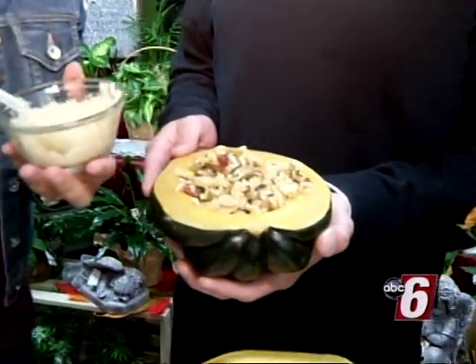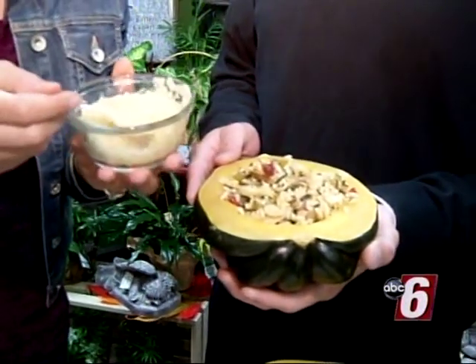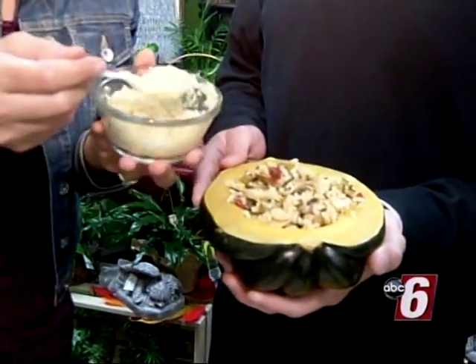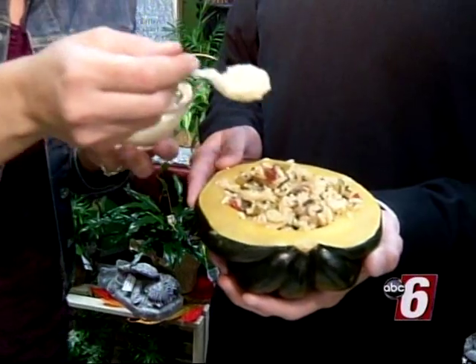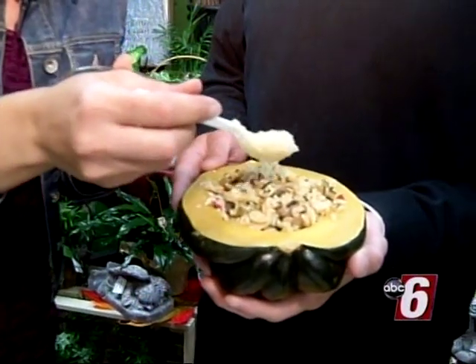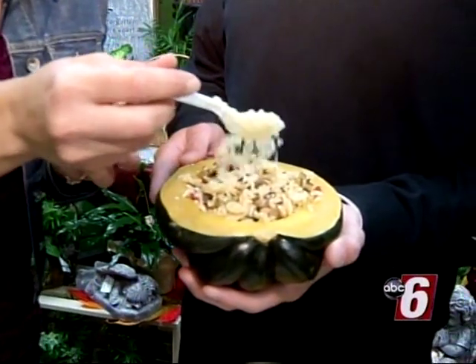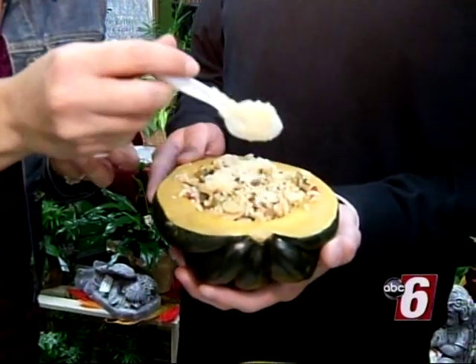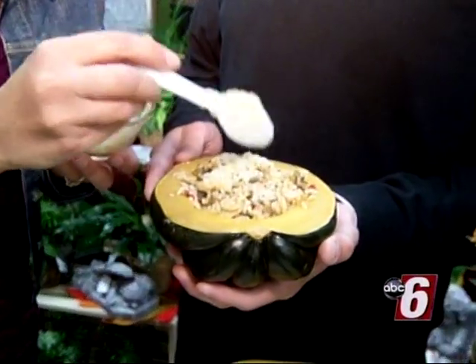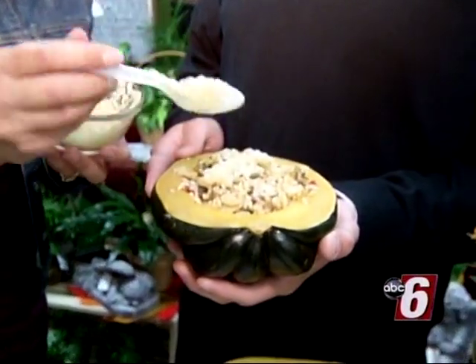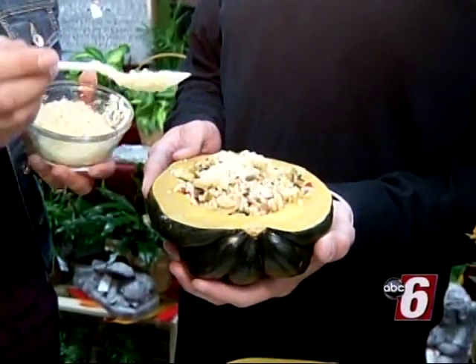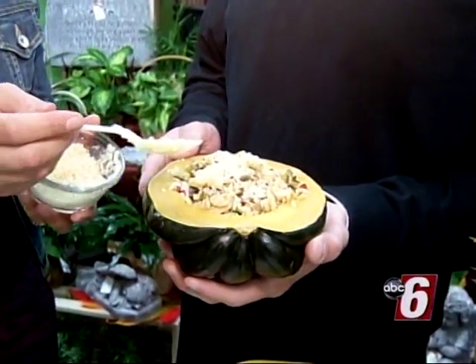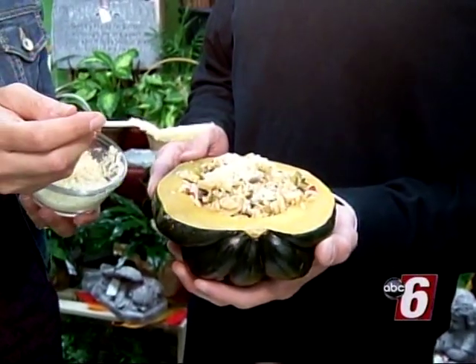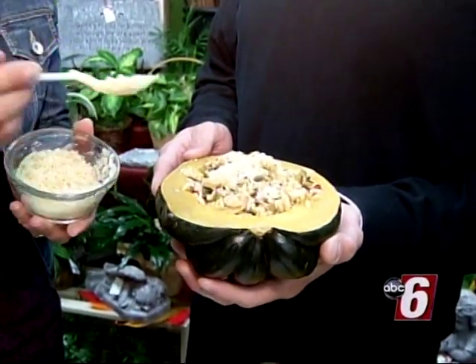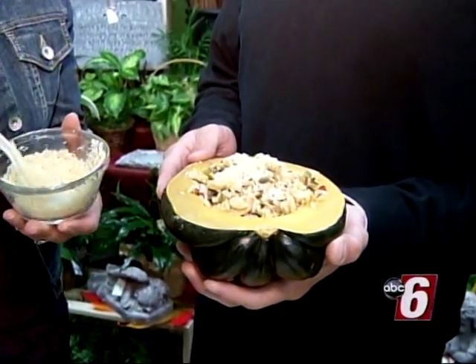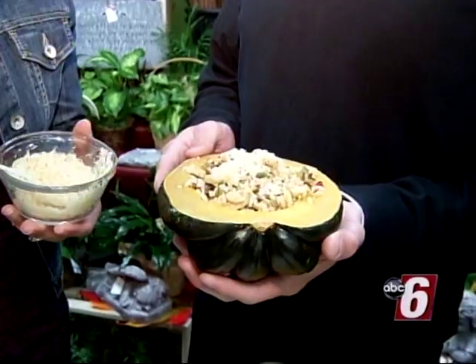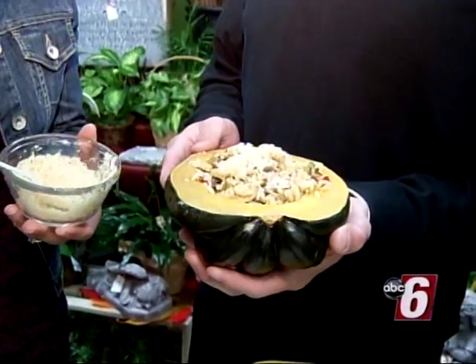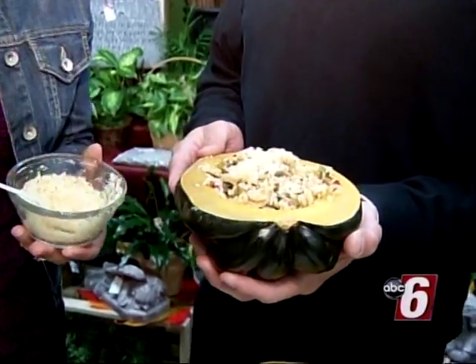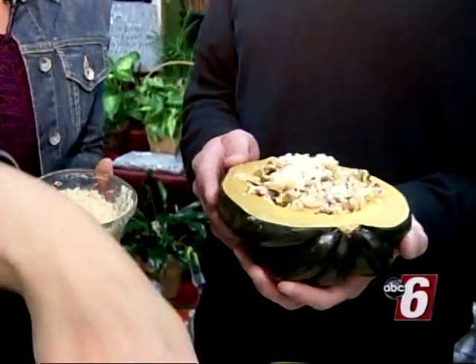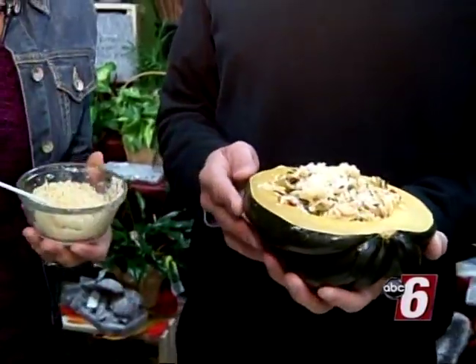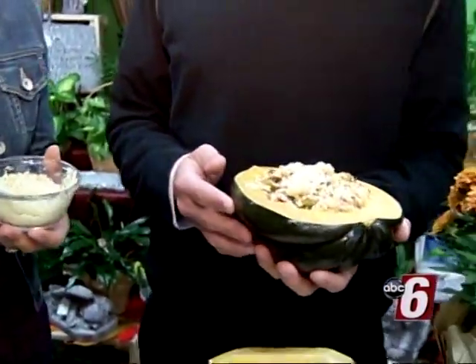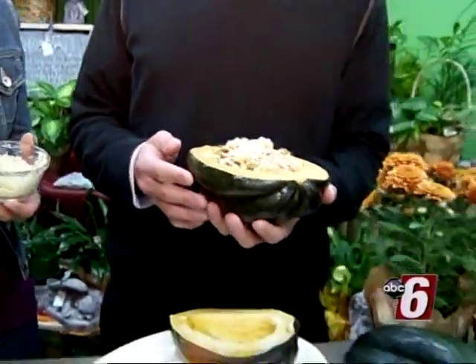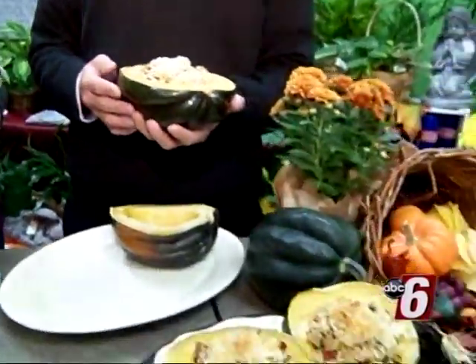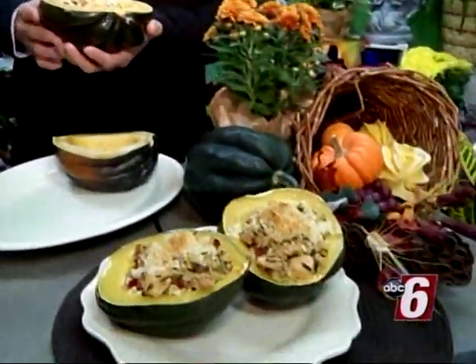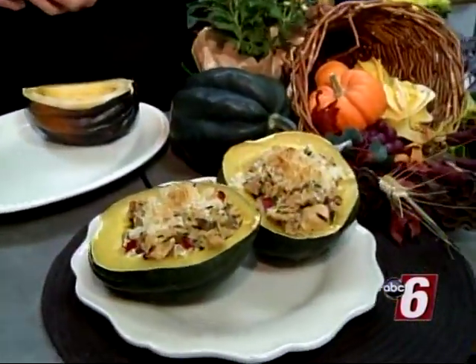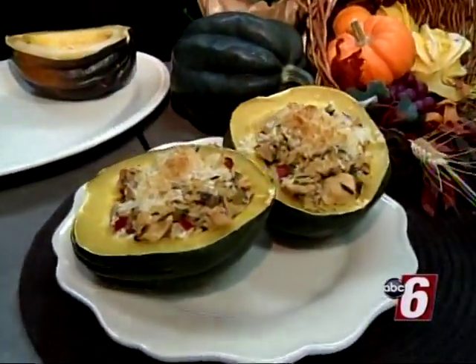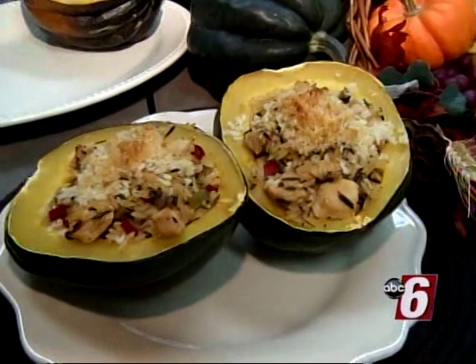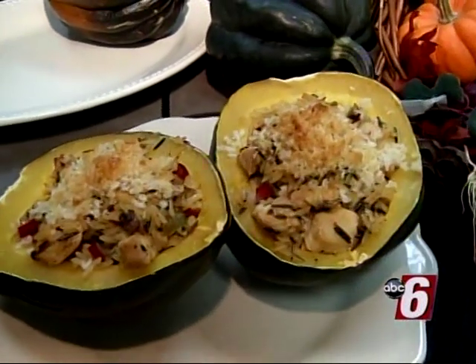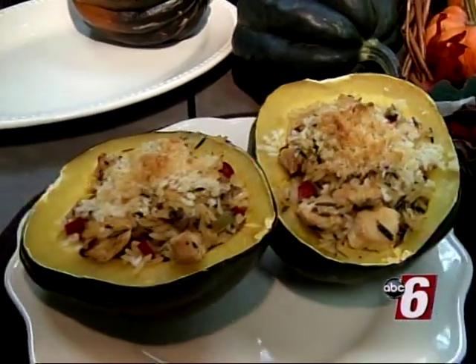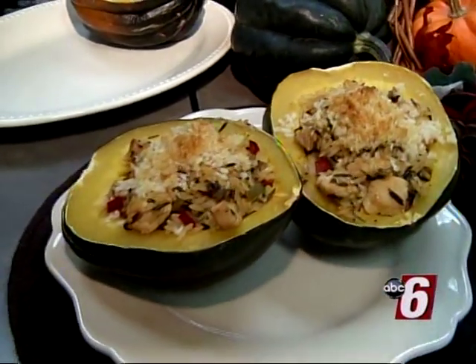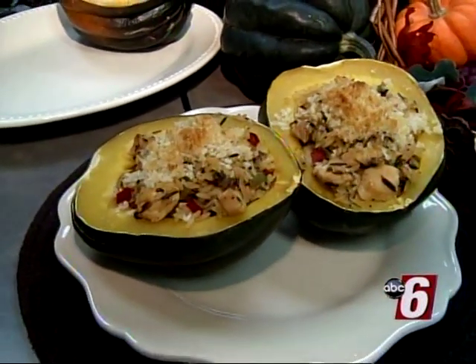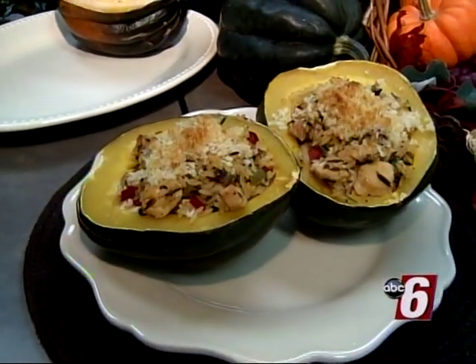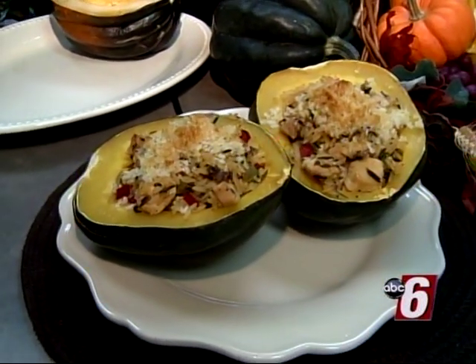Mix a little bit of panko breadcrumbs with a little bit of butter and put that over the top, then pop the whole thing in the oven for about 25 minutes to warm it all up. And just like that, you've got a great fall meal — everybody gets a half of an acorn squash.